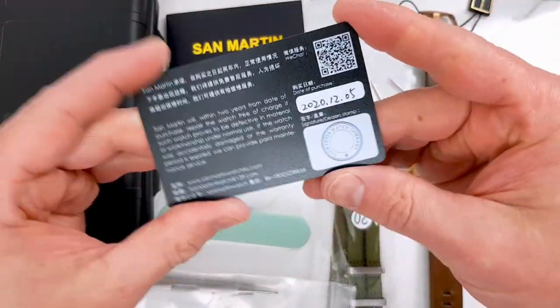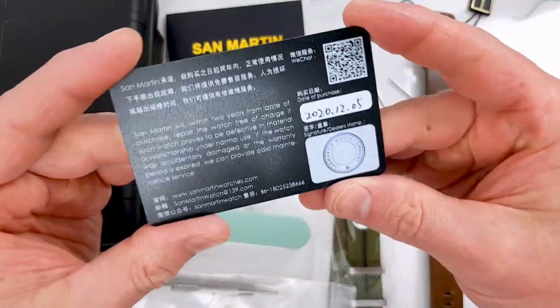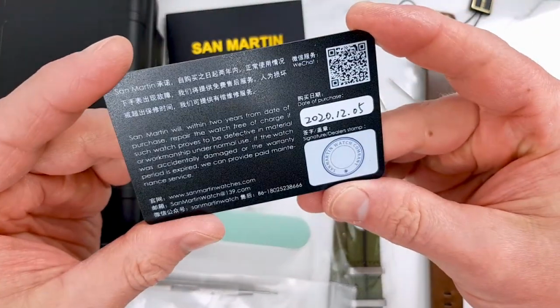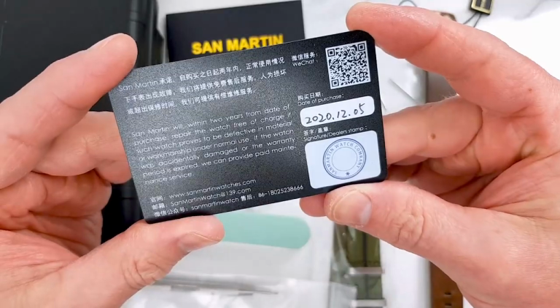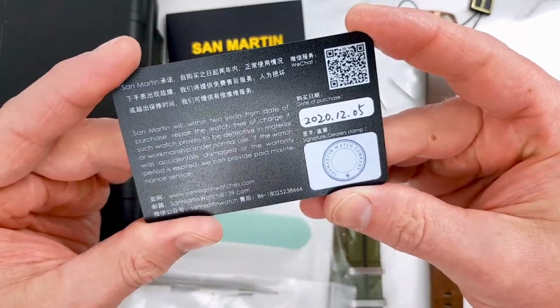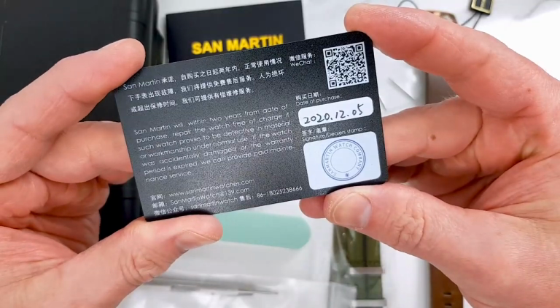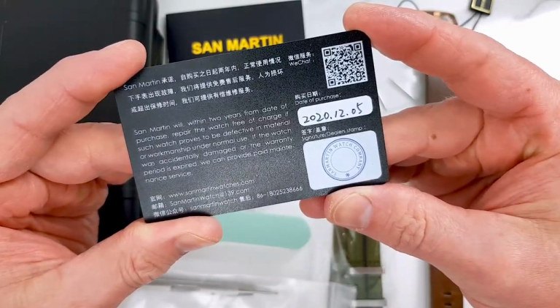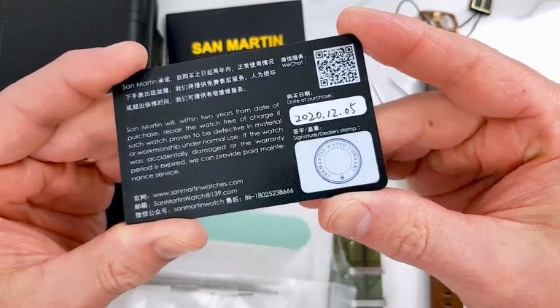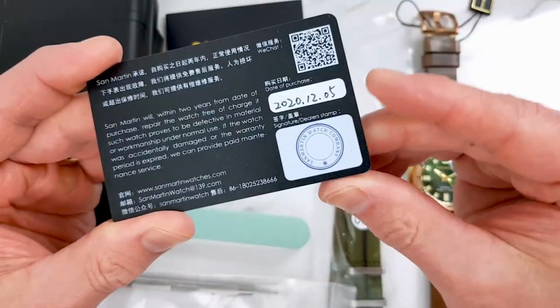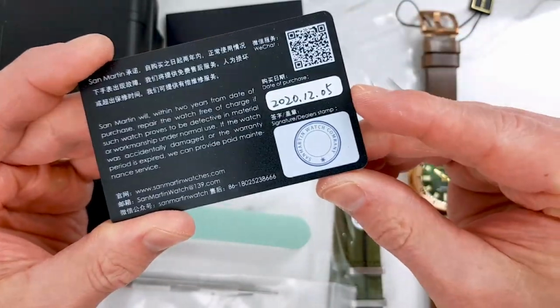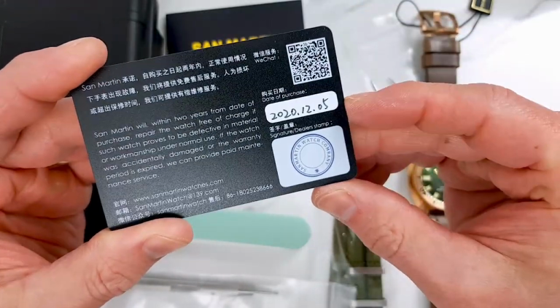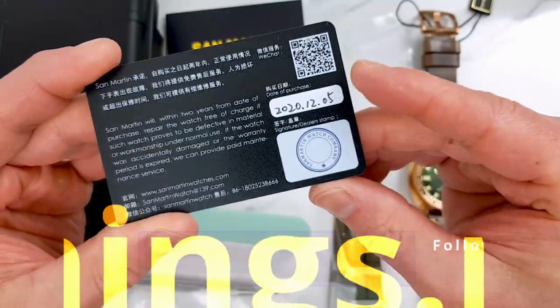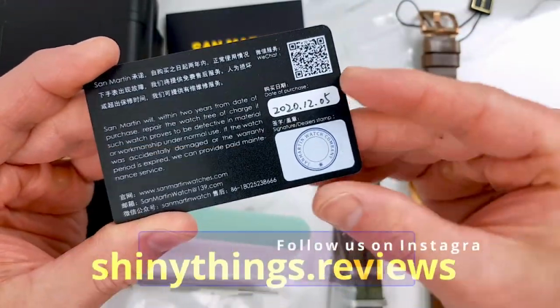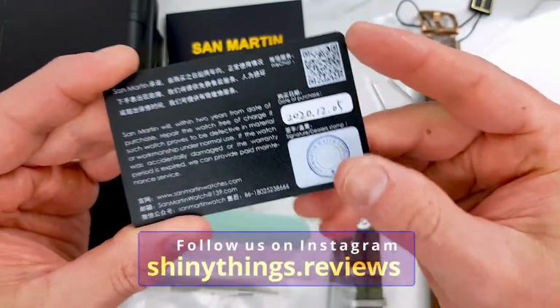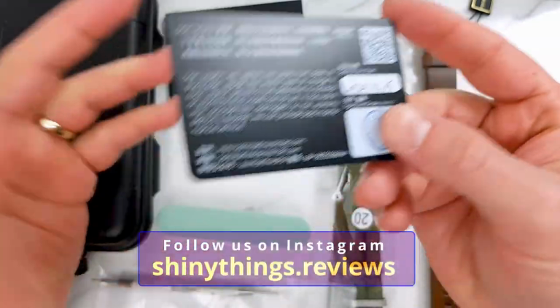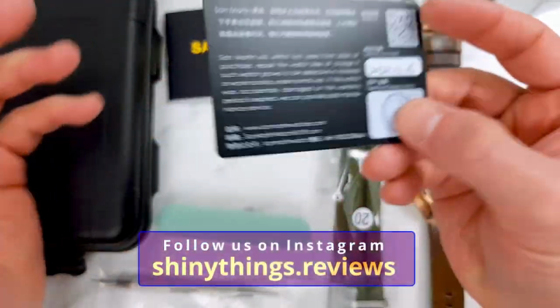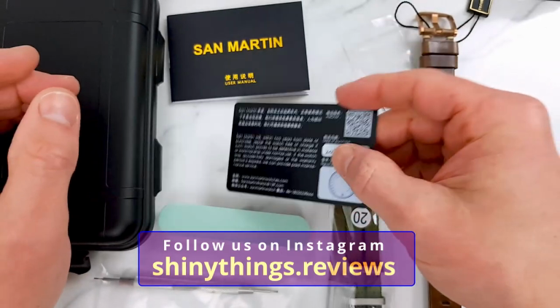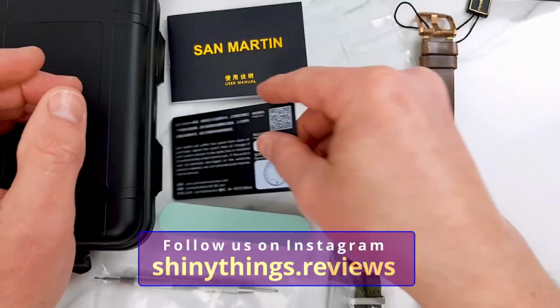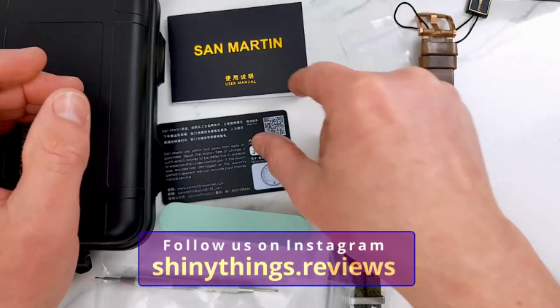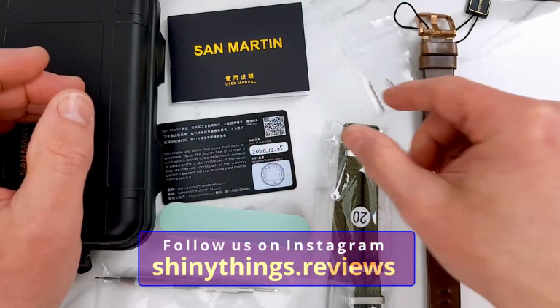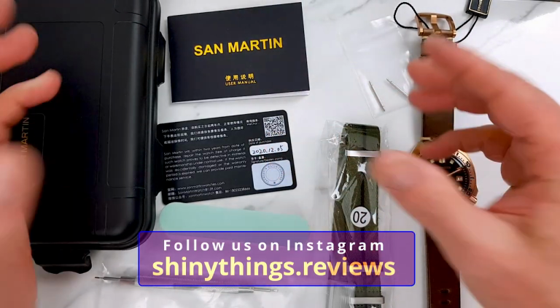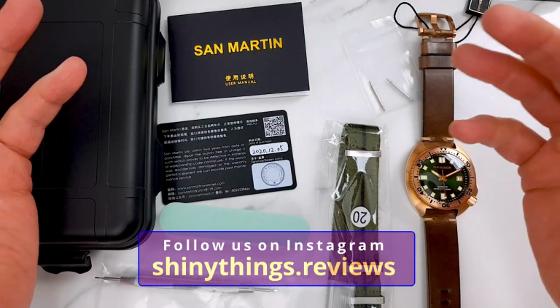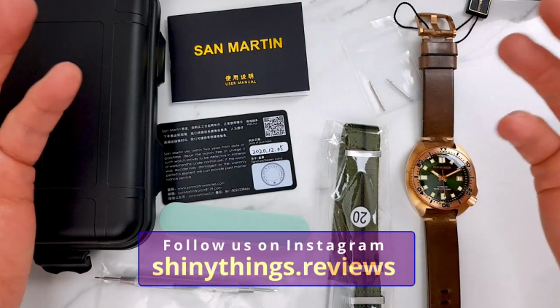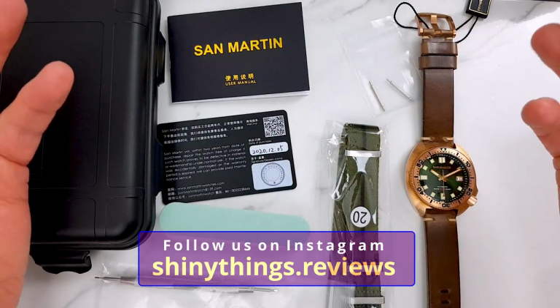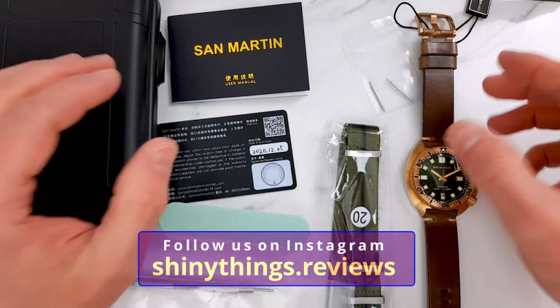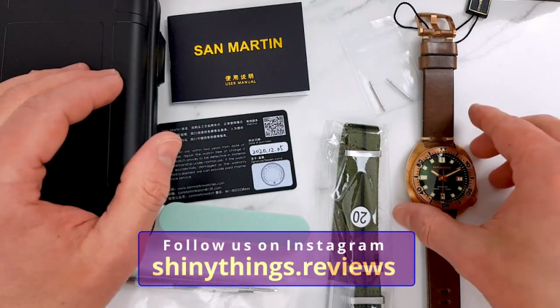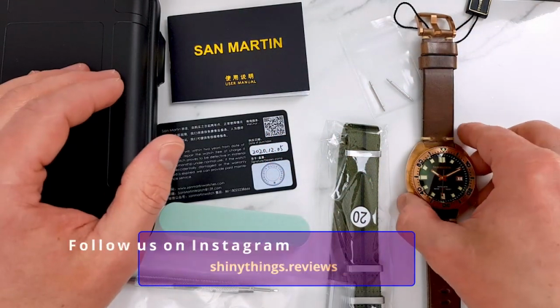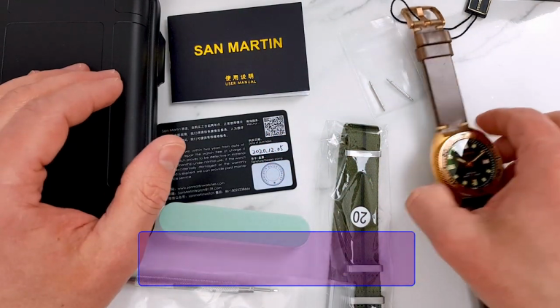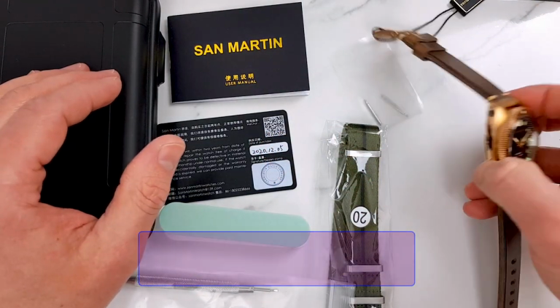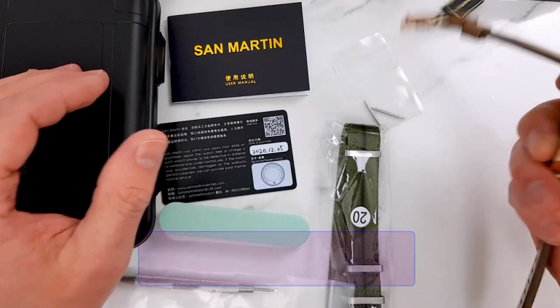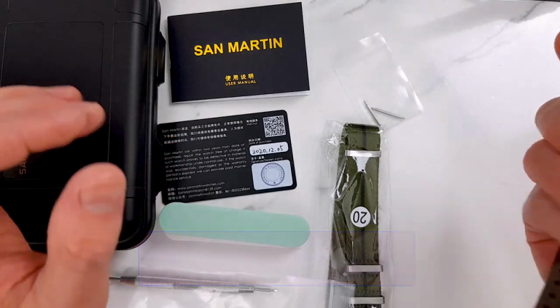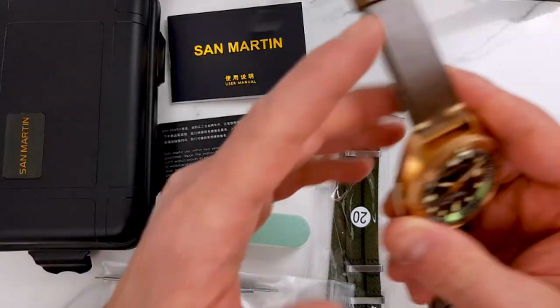We've got a 24-month warranty card, and yes it was stamped on the 5th of December and I'm recording this on the 11th of December — shipment to the UK in six days in December. I am very impressed.